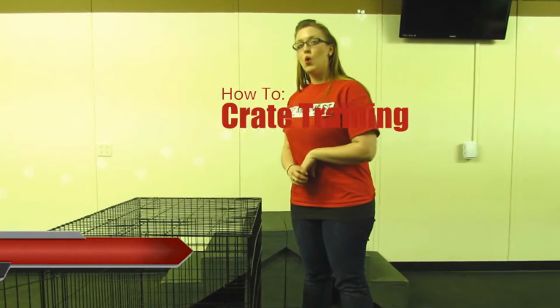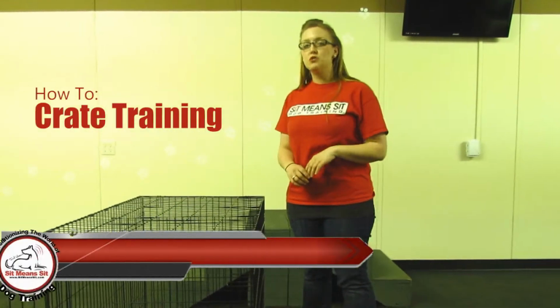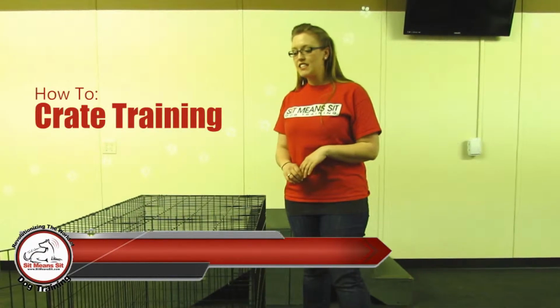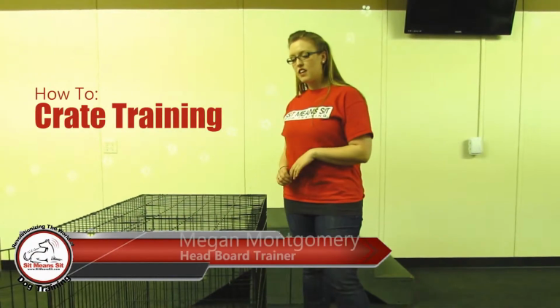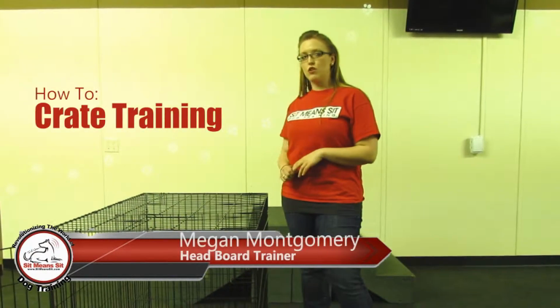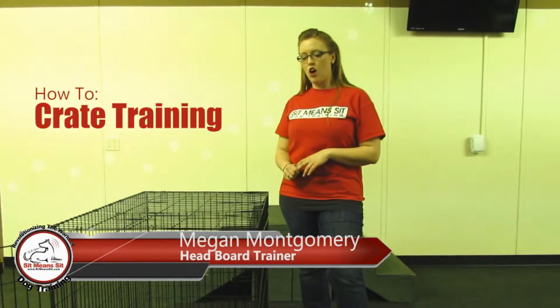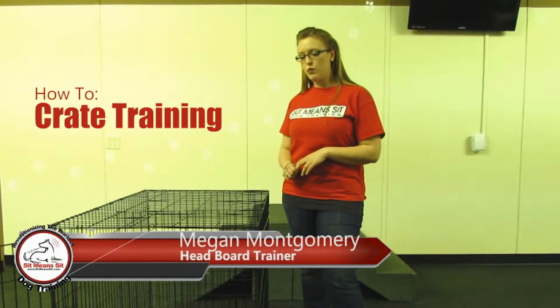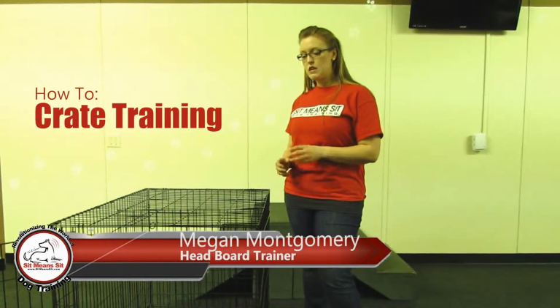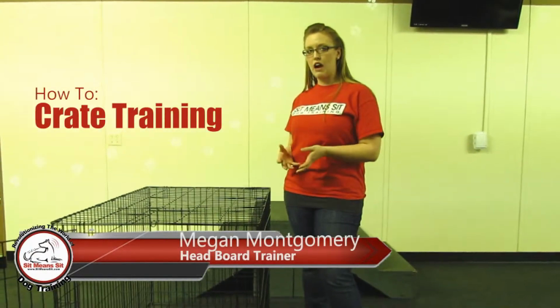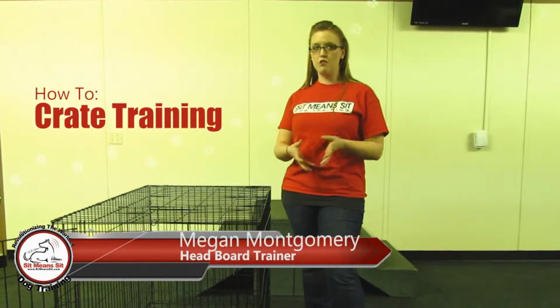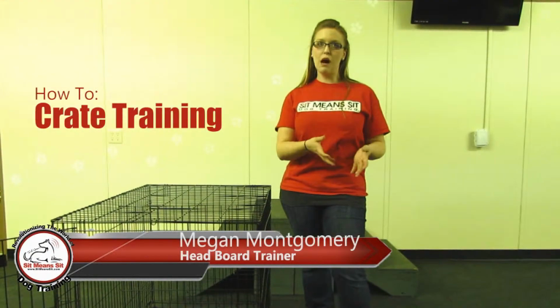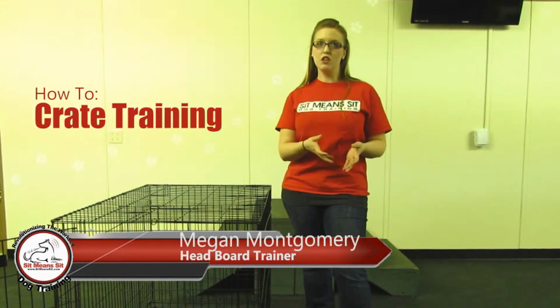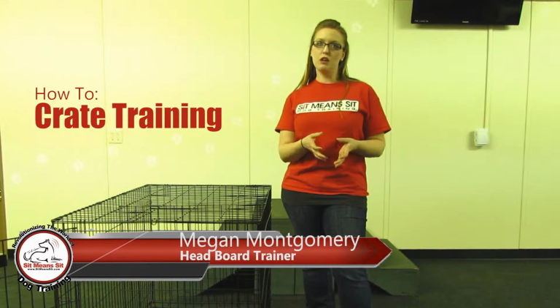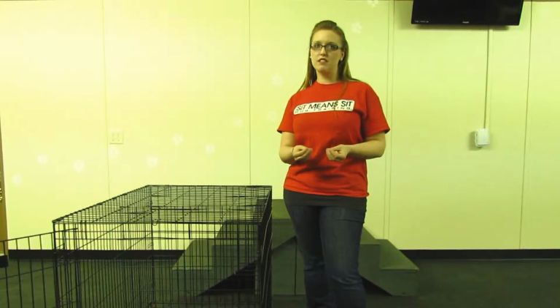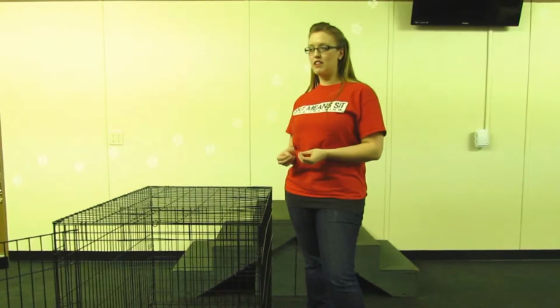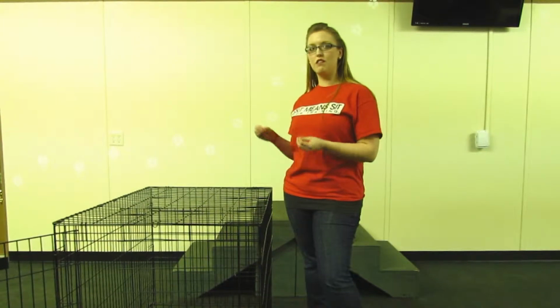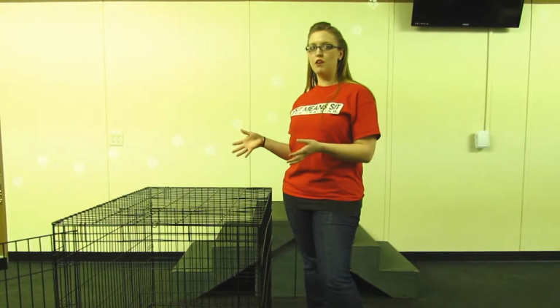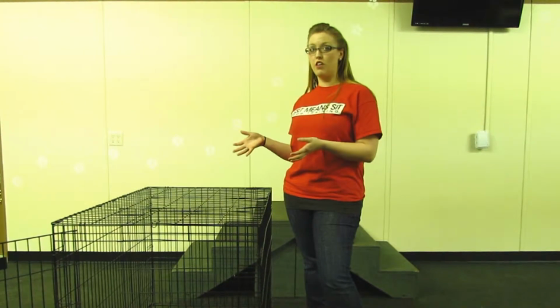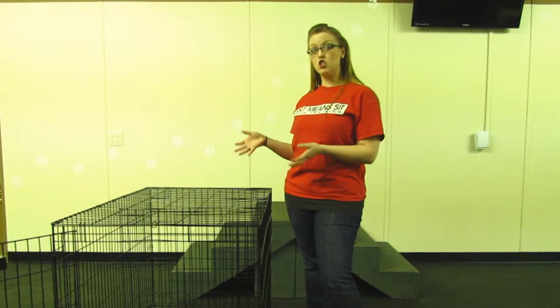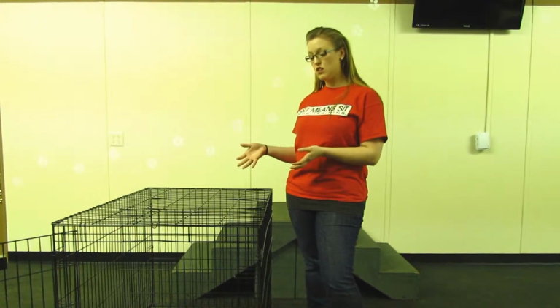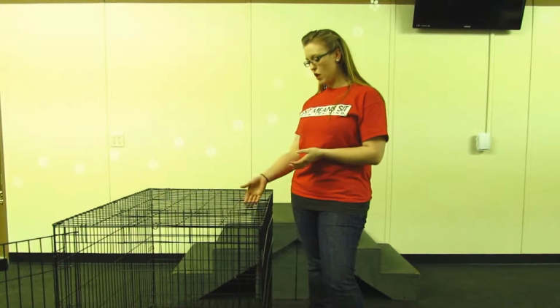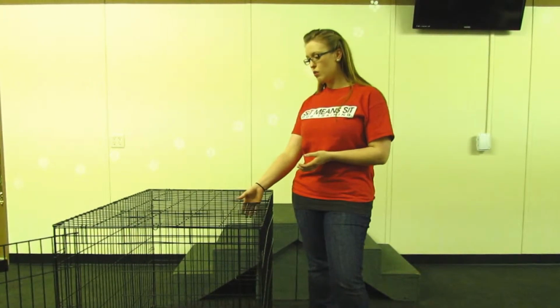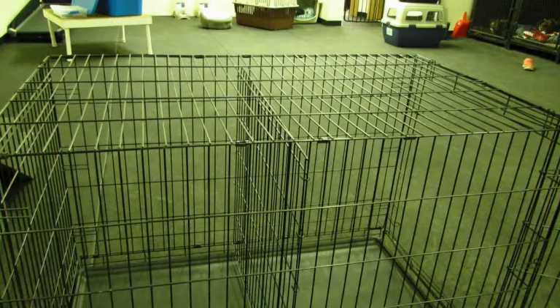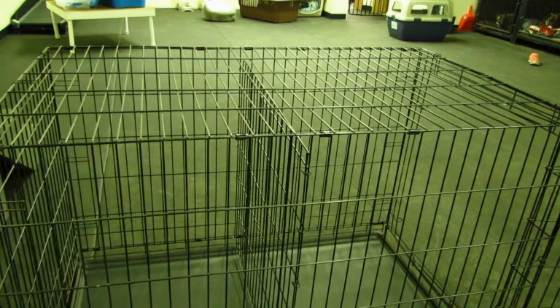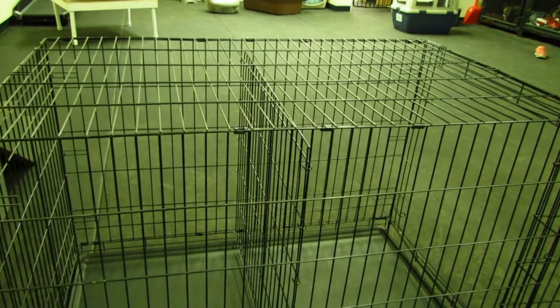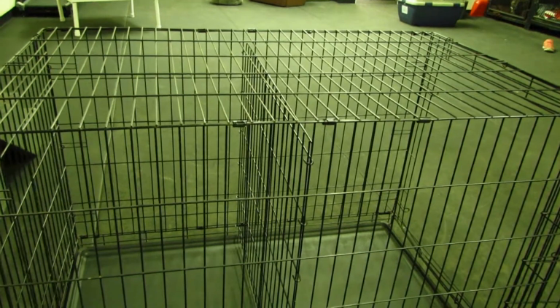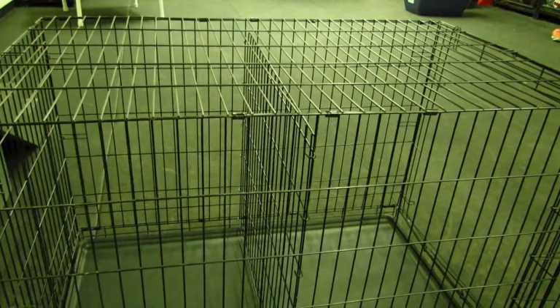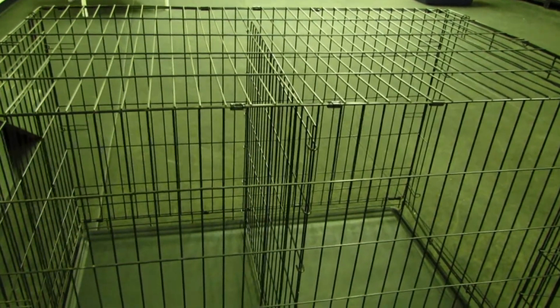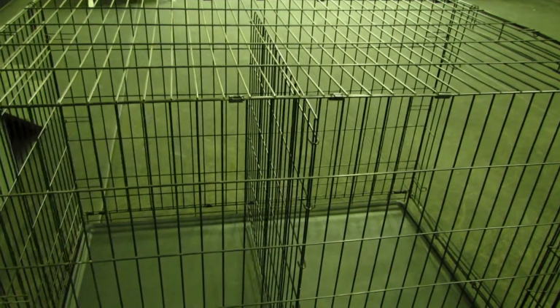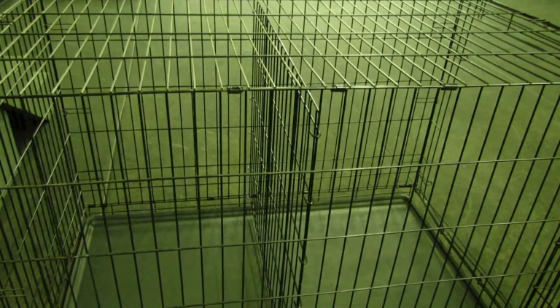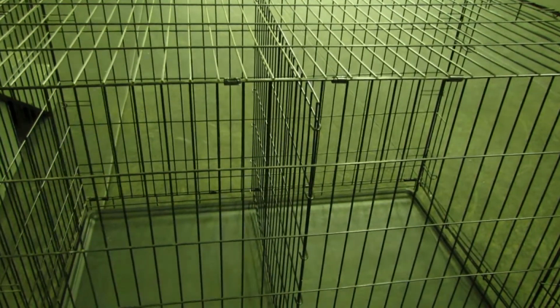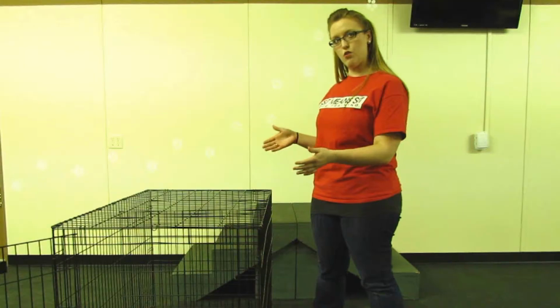When choosing a size kennel for your dog, you want to keep in mind that if you have a puppy, you want to buy something that's going to fit them when they're an adult, but also will come with a divider like this cage does, so you can adjust as they grow.